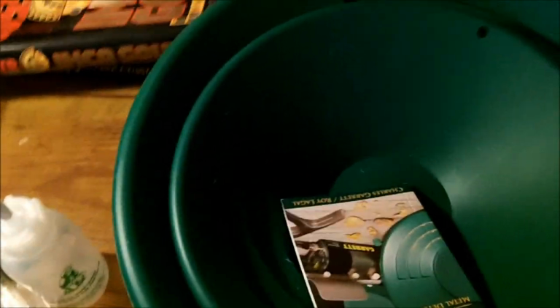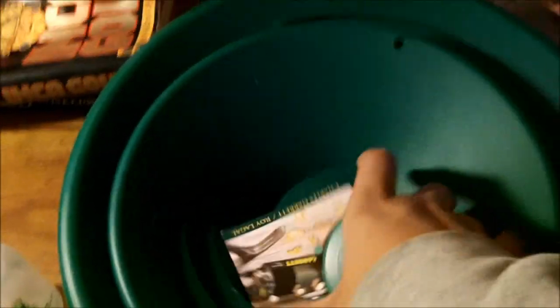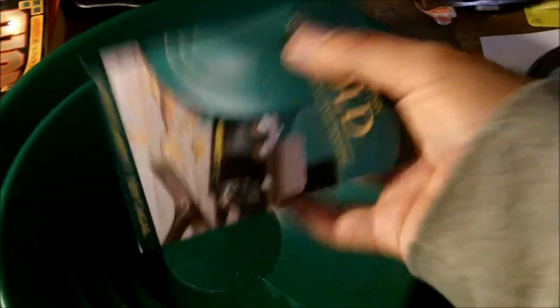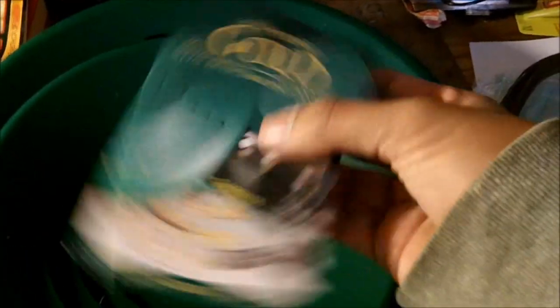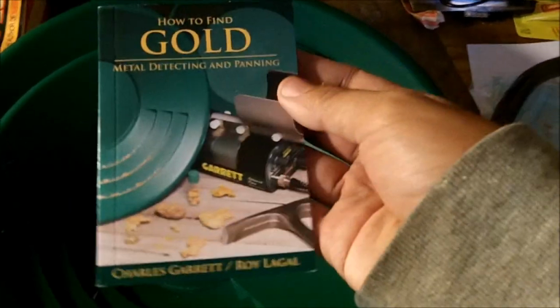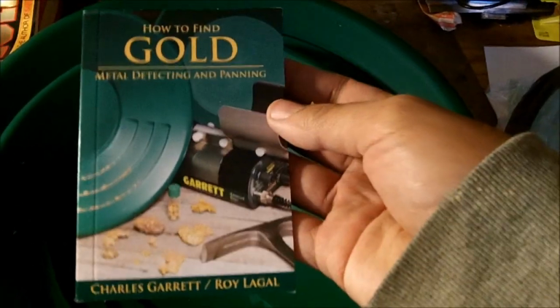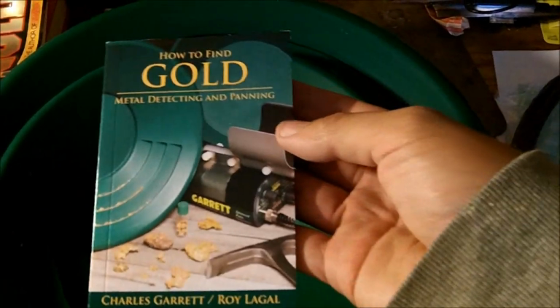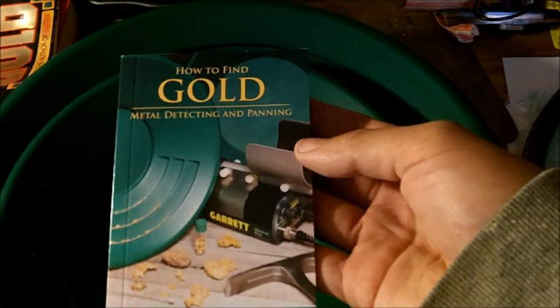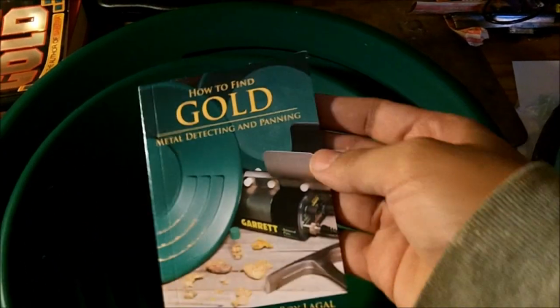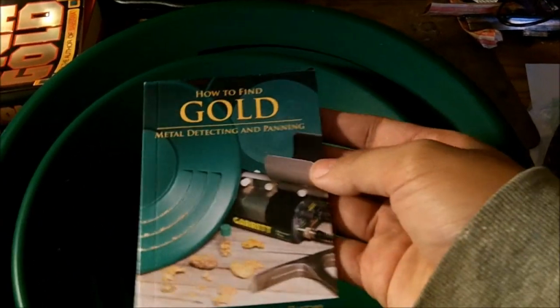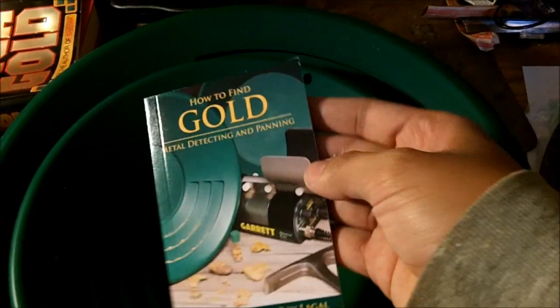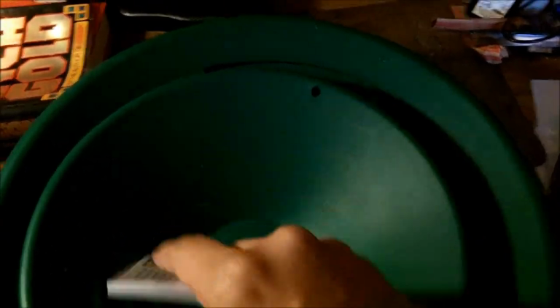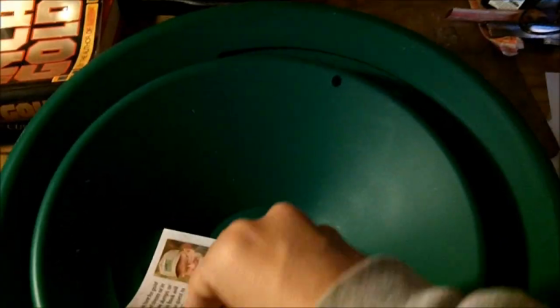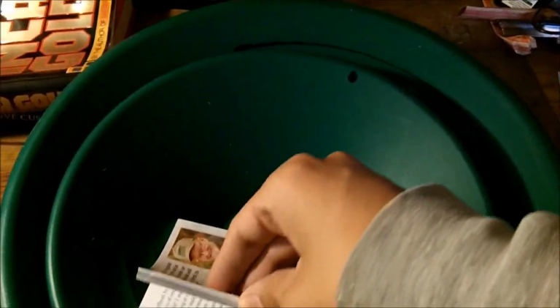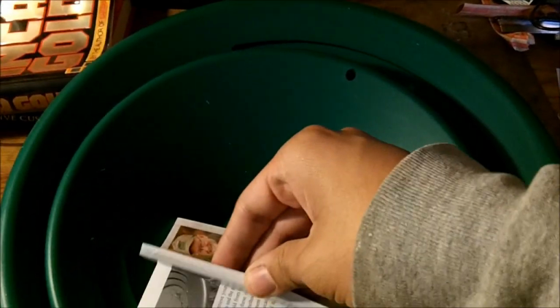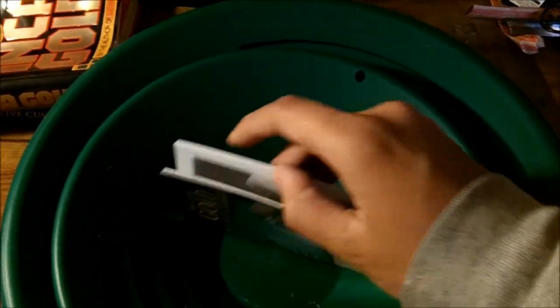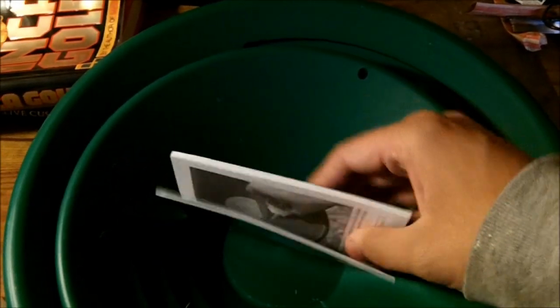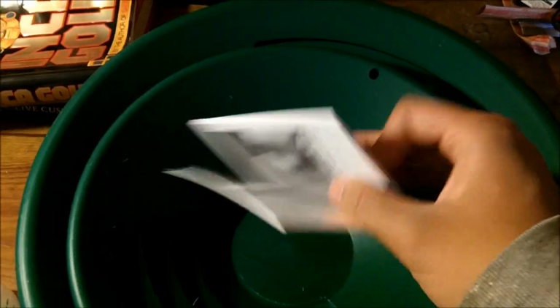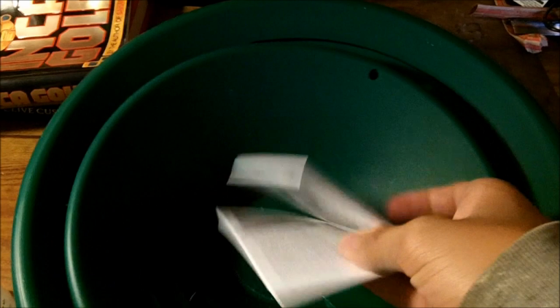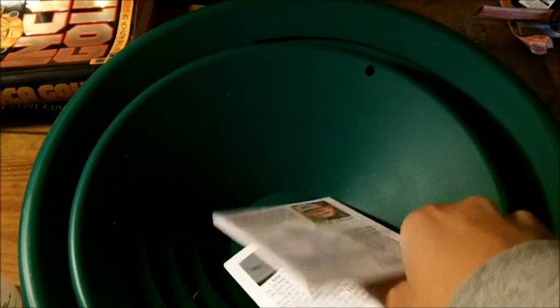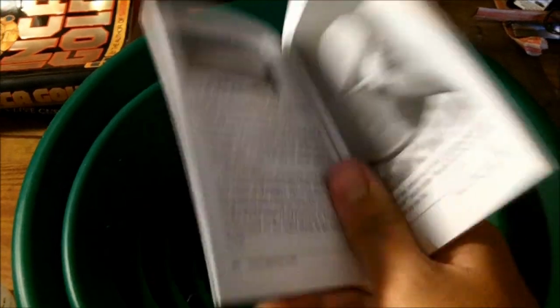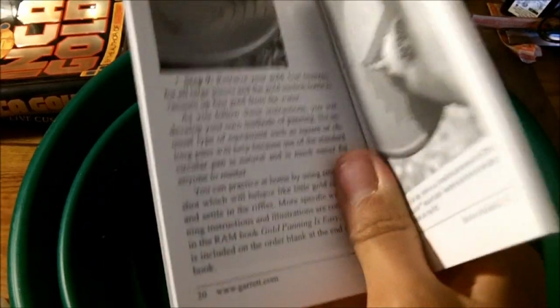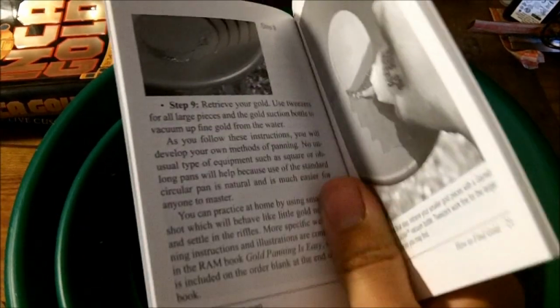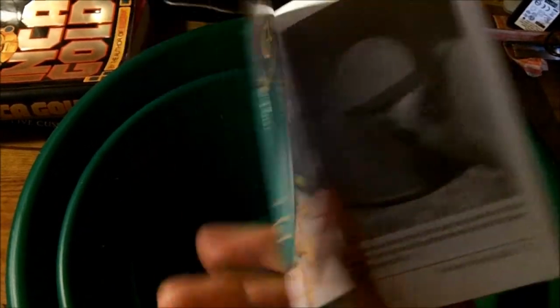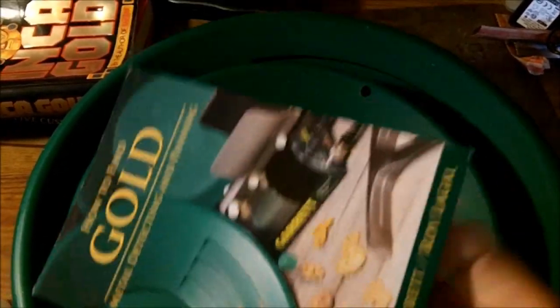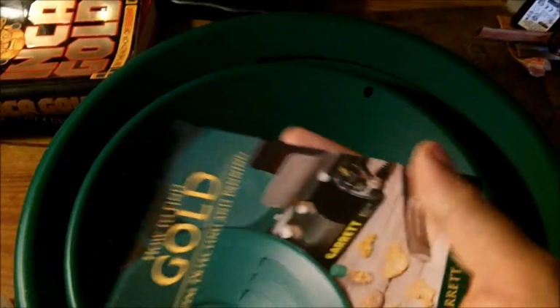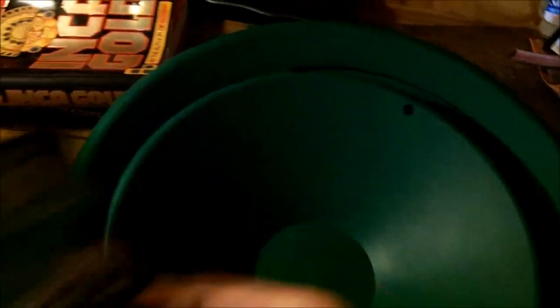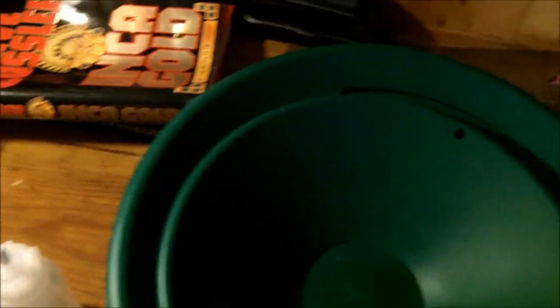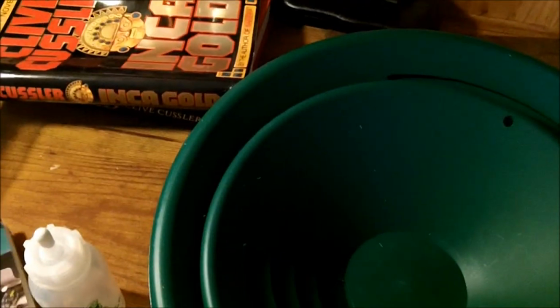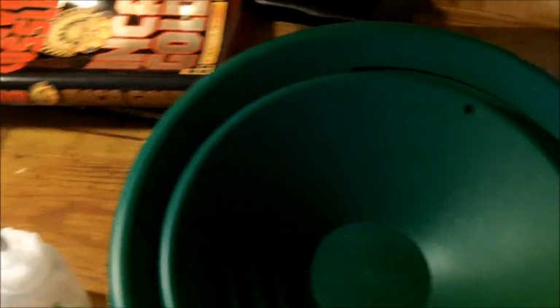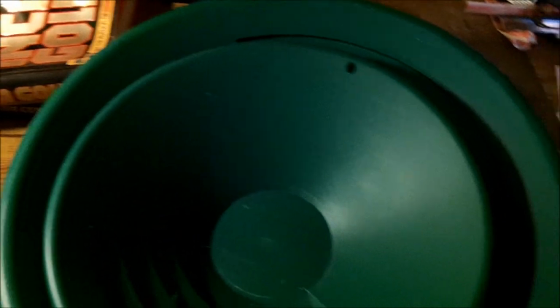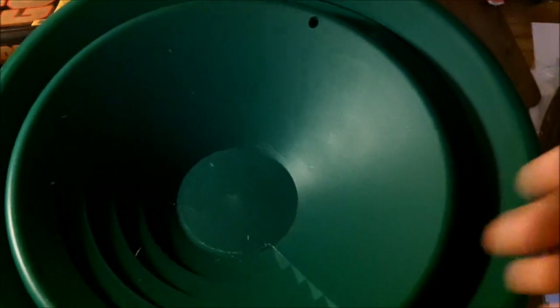Then underneath that you've got the Garrett book about finding gold. This is the third book I'm getting - I have two other different ones. I enjoy reading them from time to time; they're pretty interesting to read, just to refresh your memory on what he's saying.